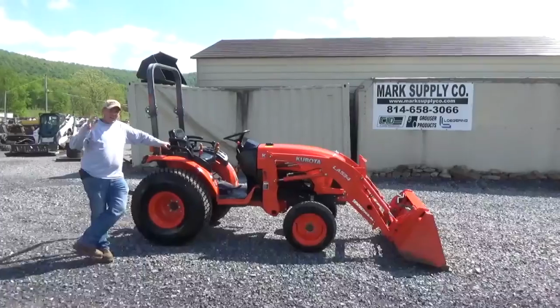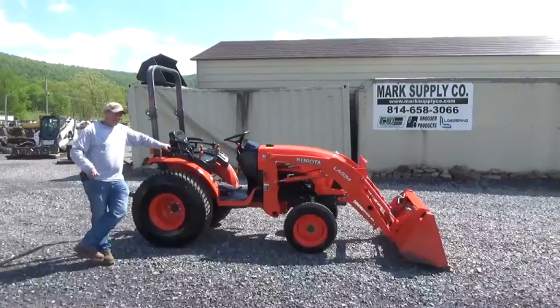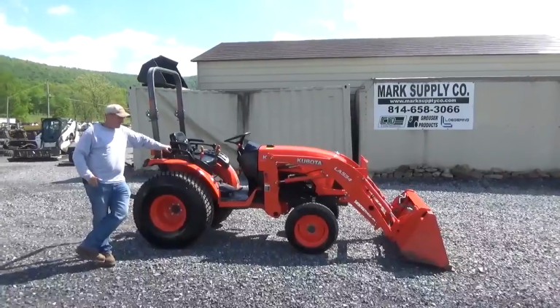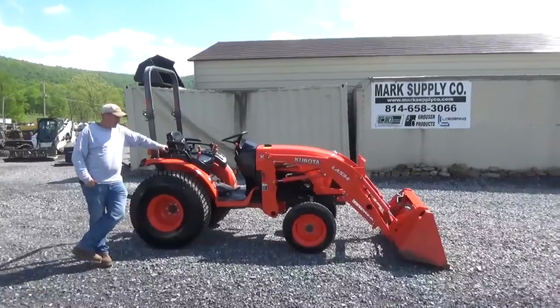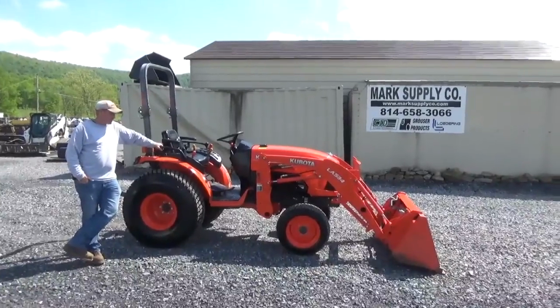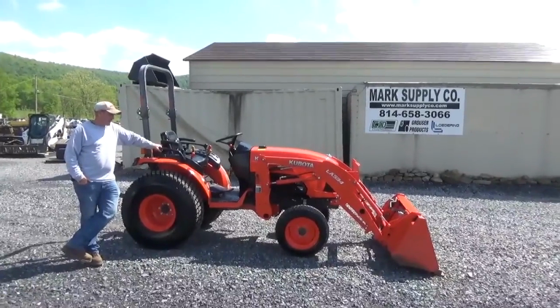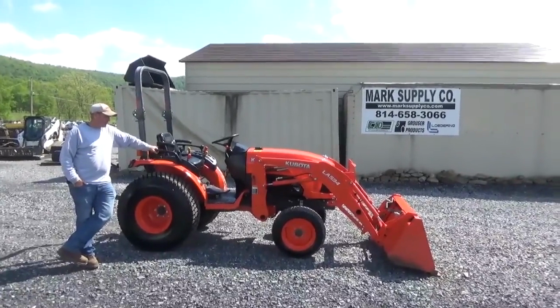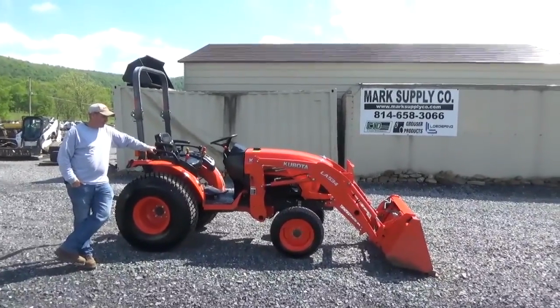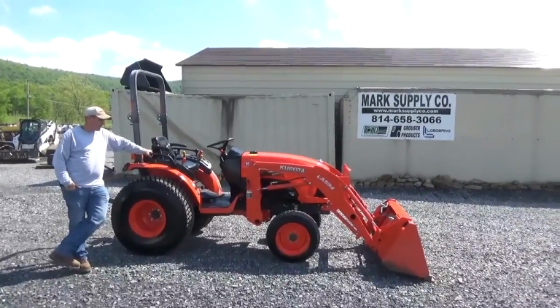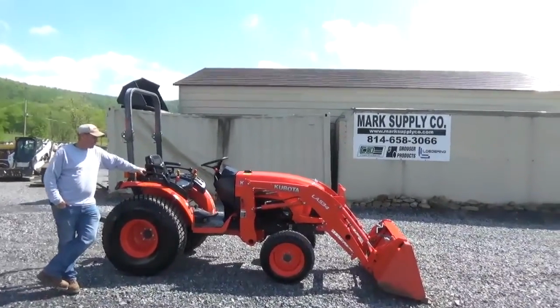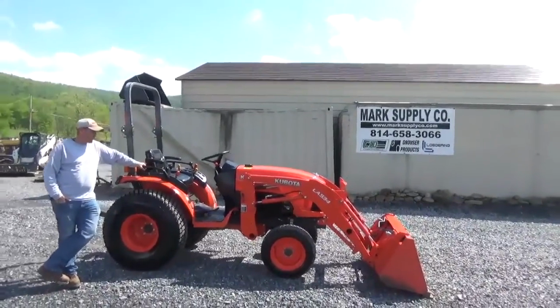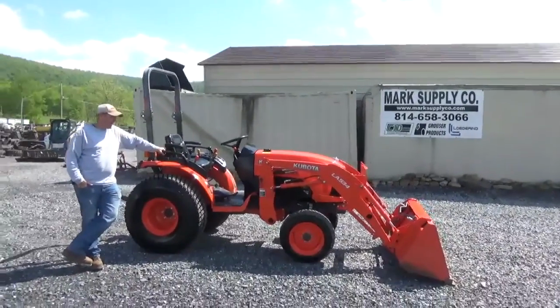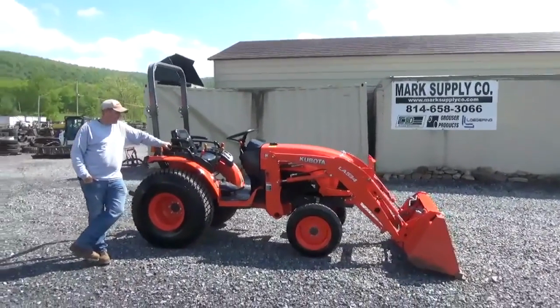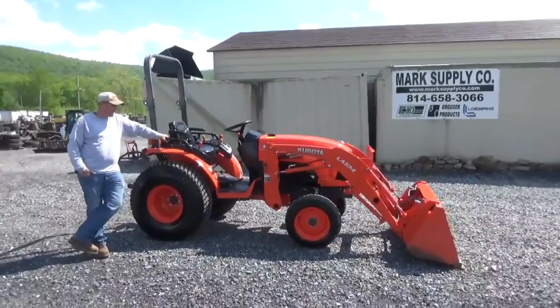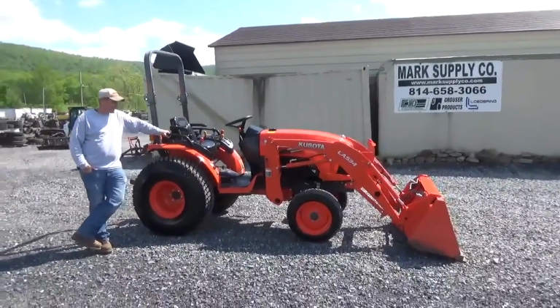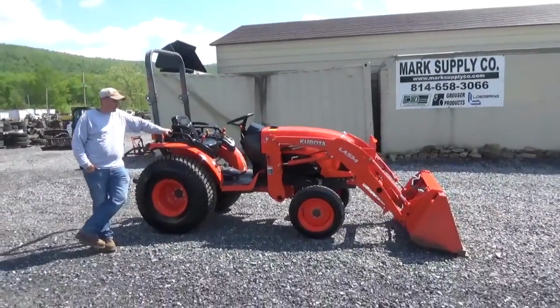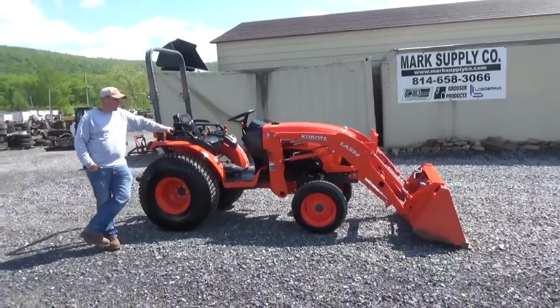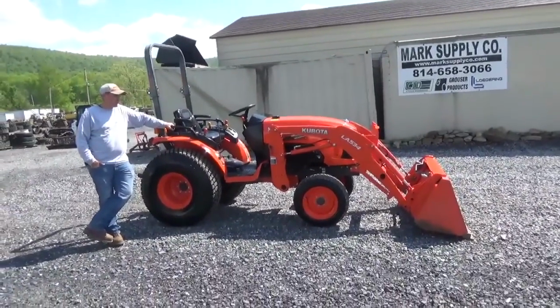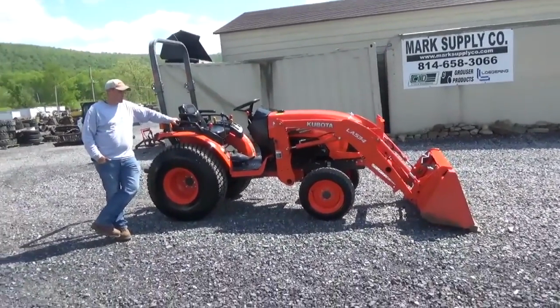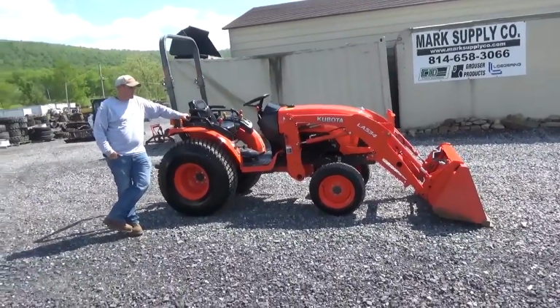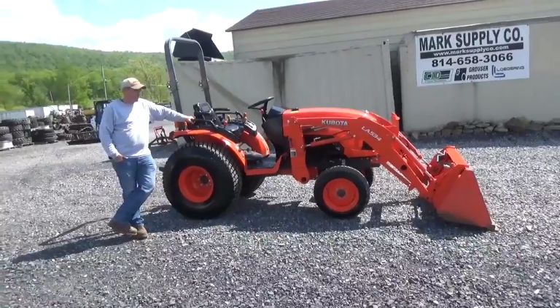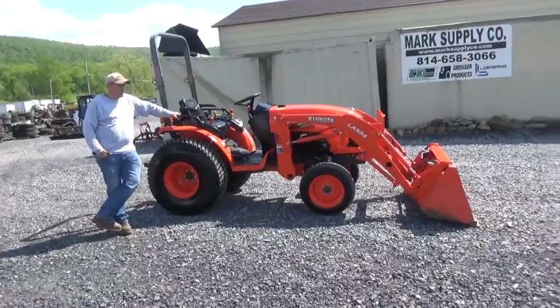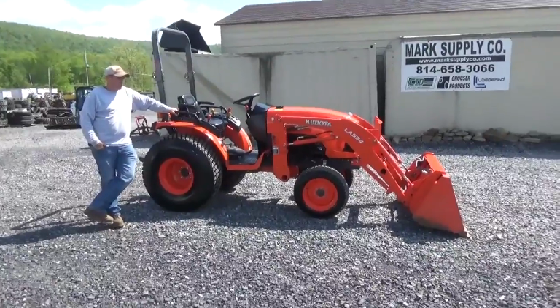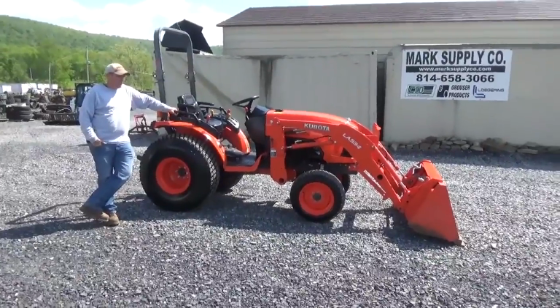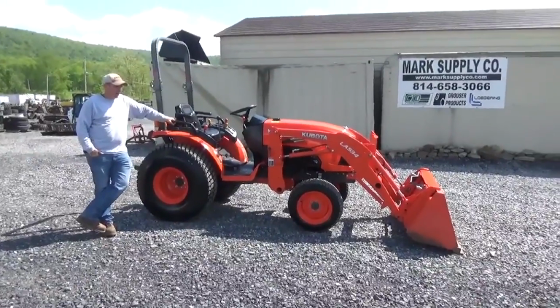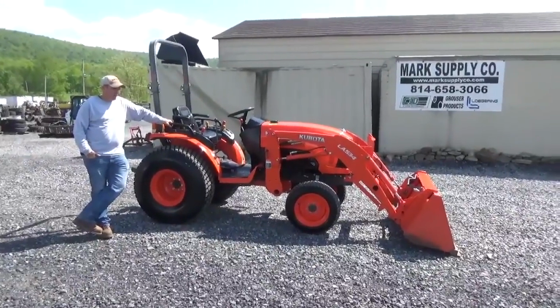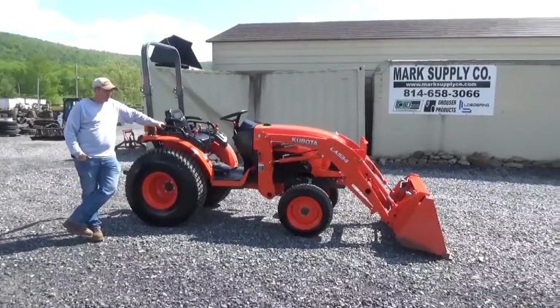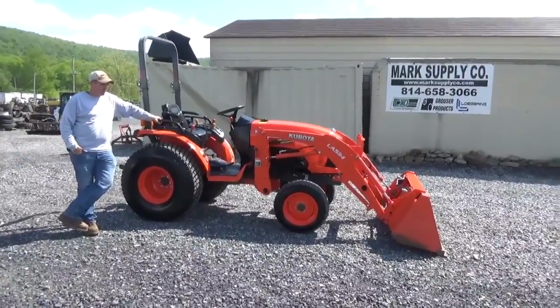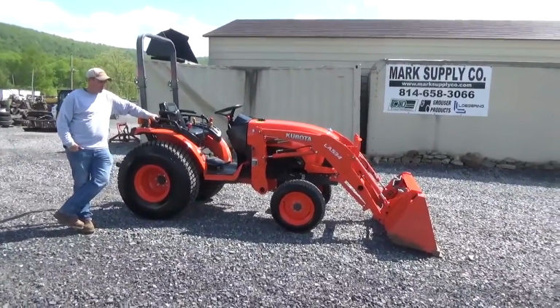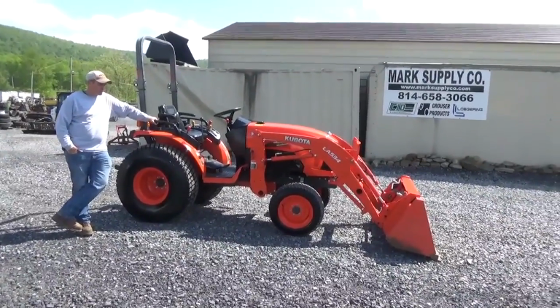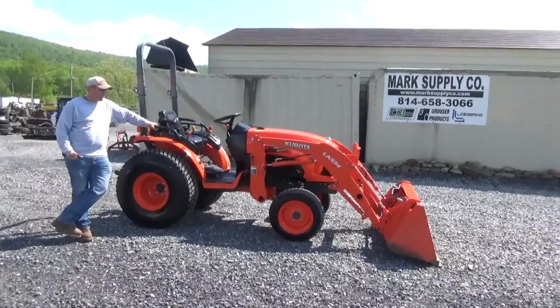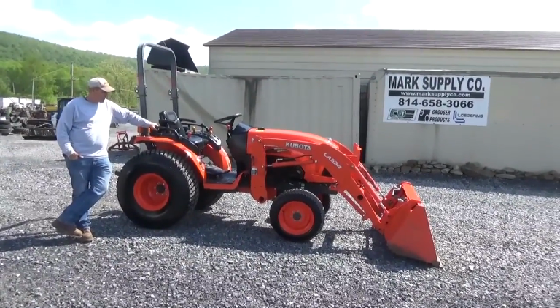Hi guys, Nick Miller here today with Mark Supply Company. This is the TAV40, a 2018 Kubota B2650 with the LA534 QuickTouch Front Loader.